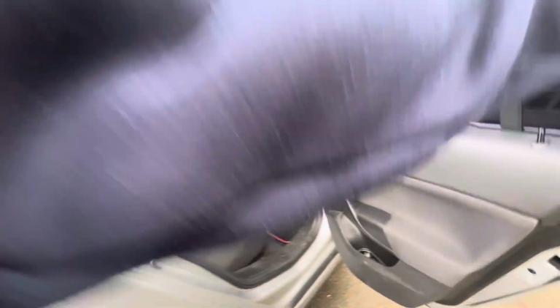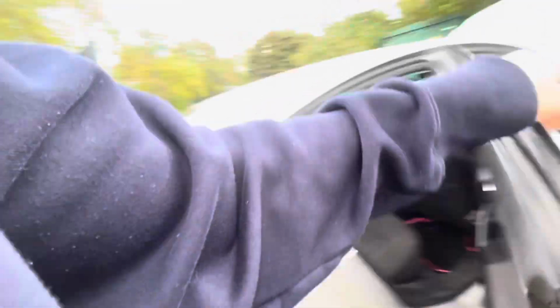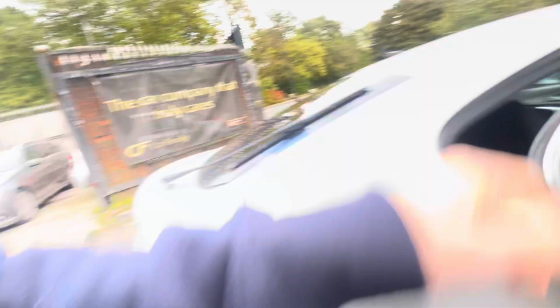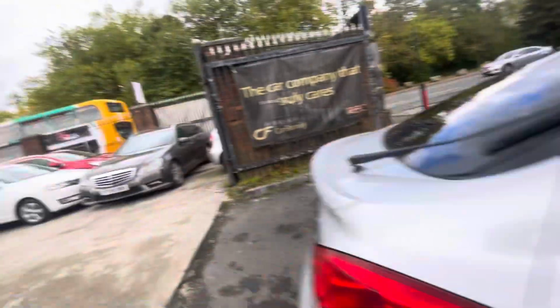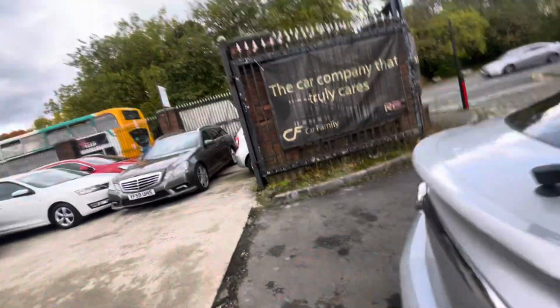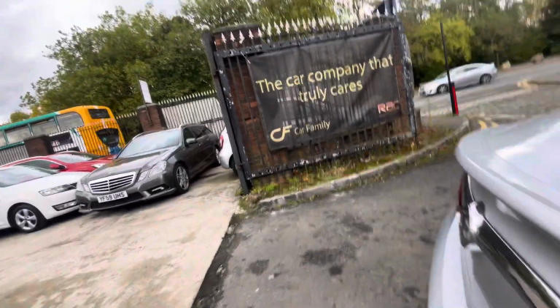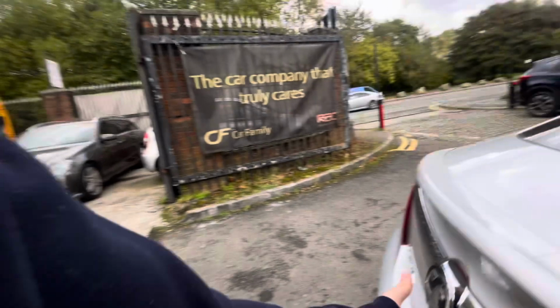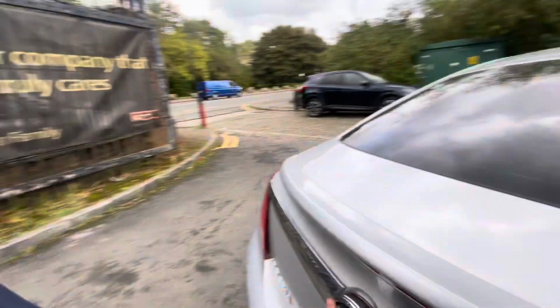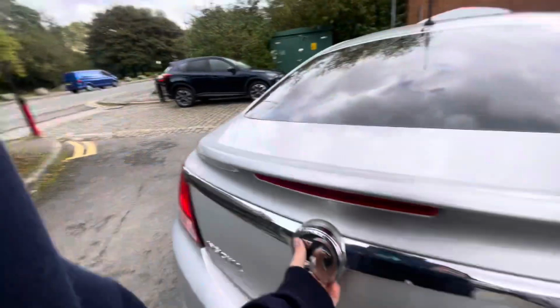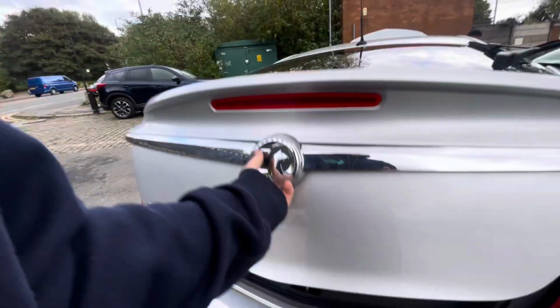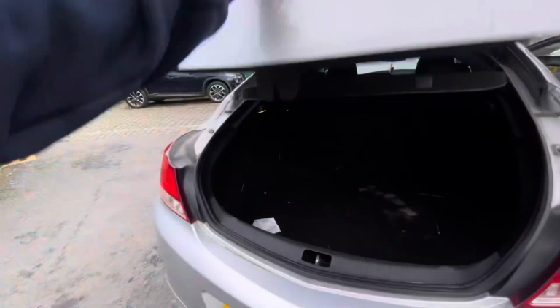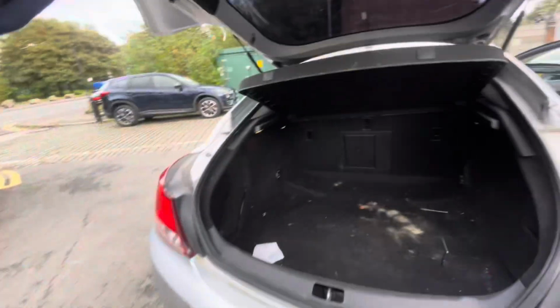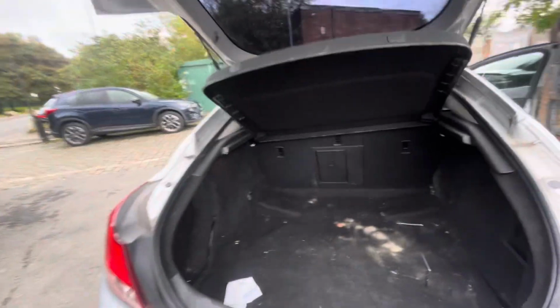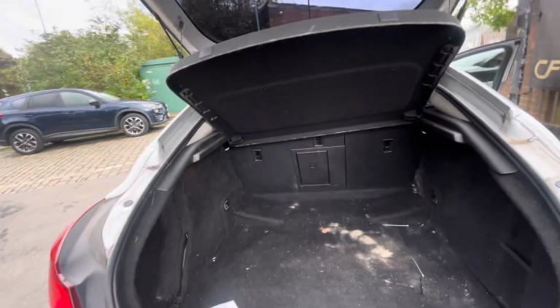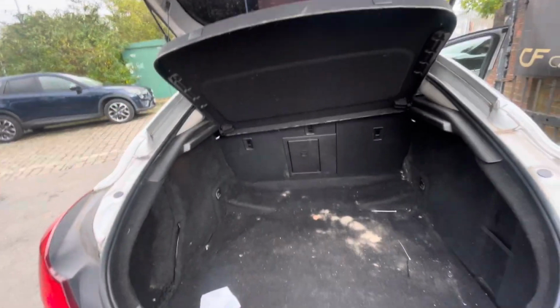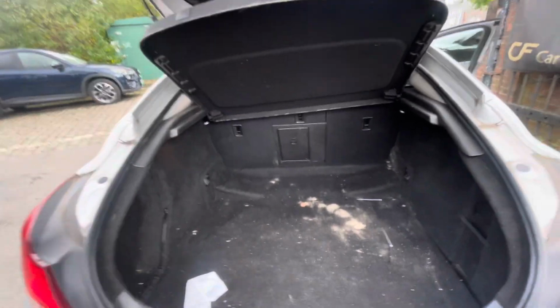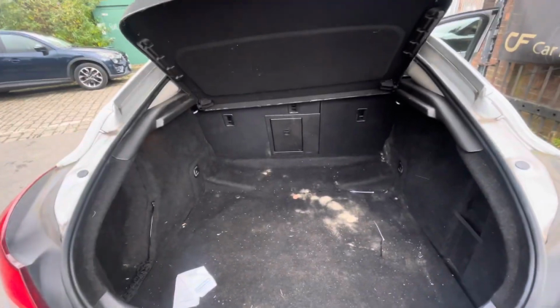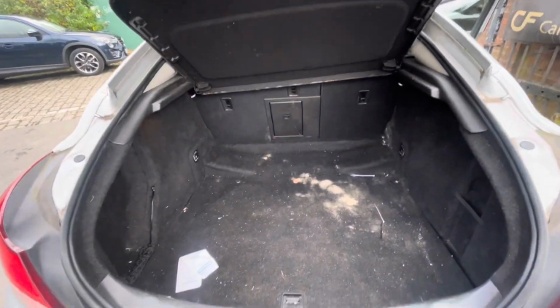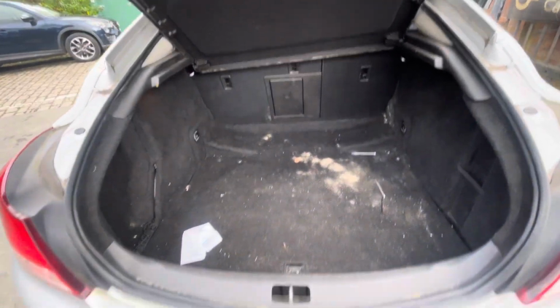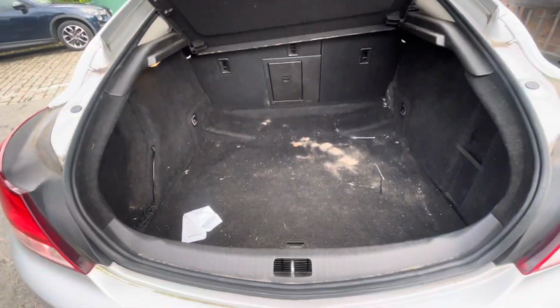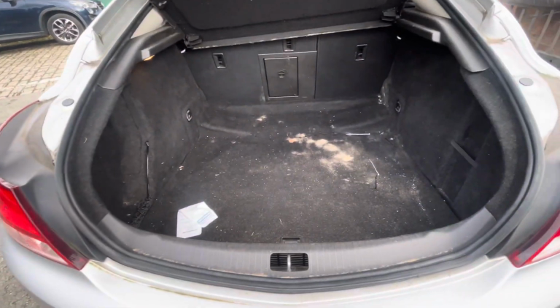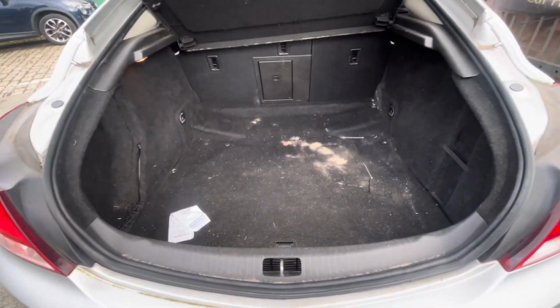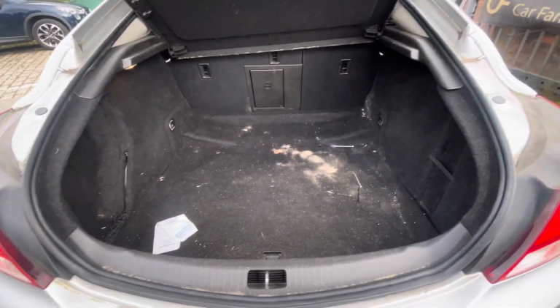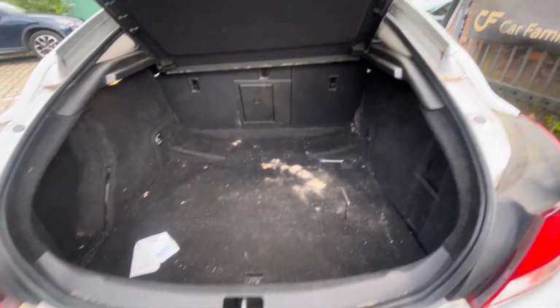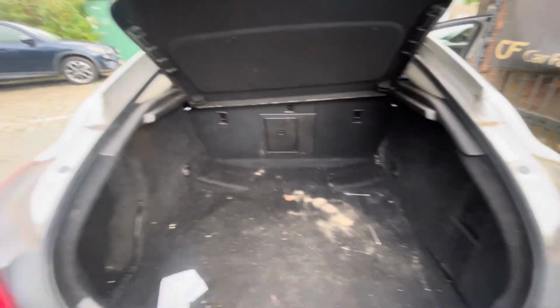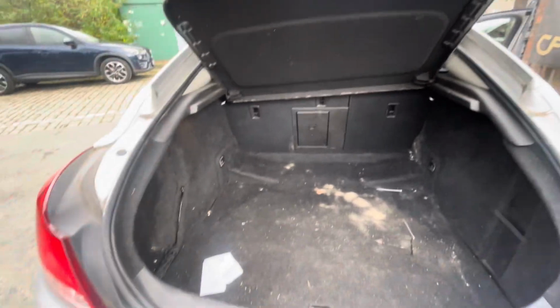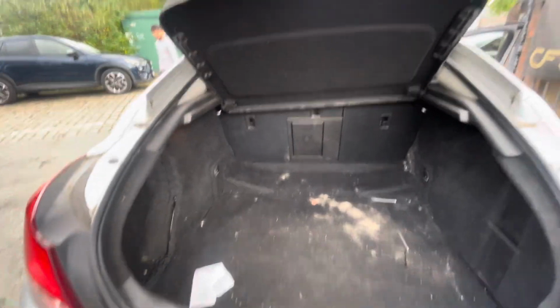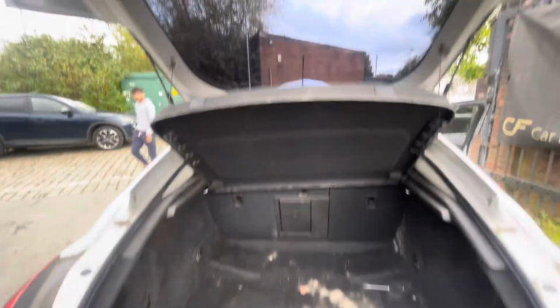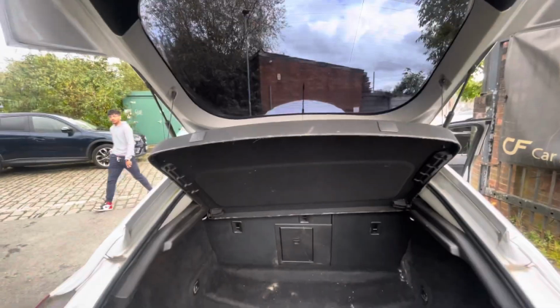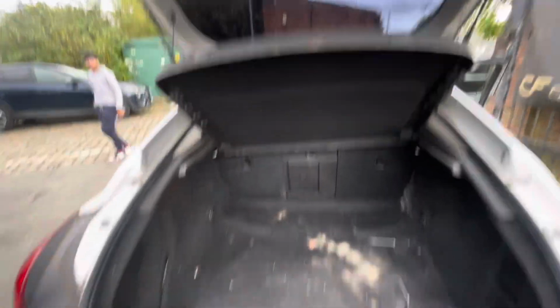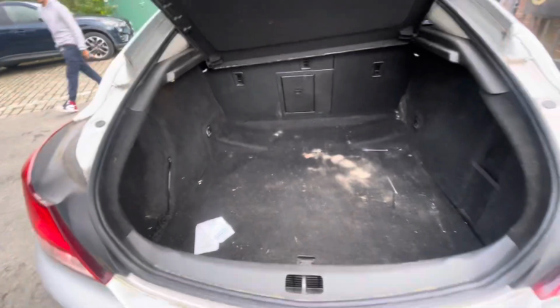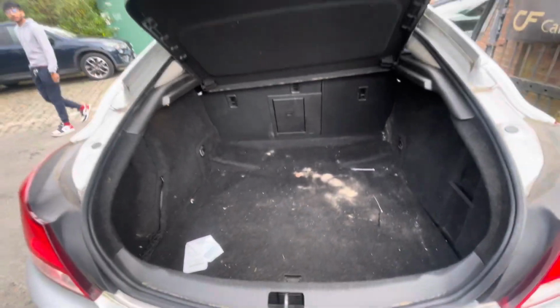In terms of the actual stitching and everything like that, it's in decent condition. The boot needs a thorough clean as you can see, so that will be done as well — and there's your parcel shelf just there.